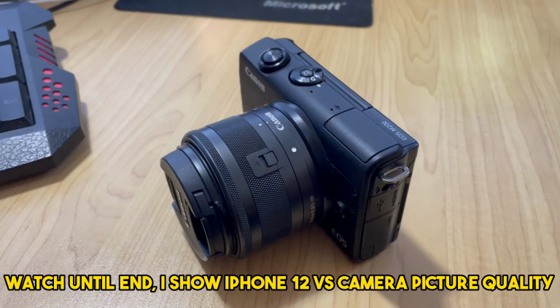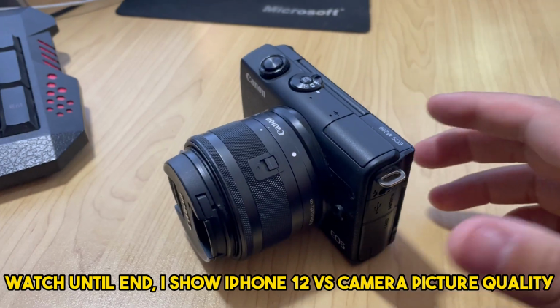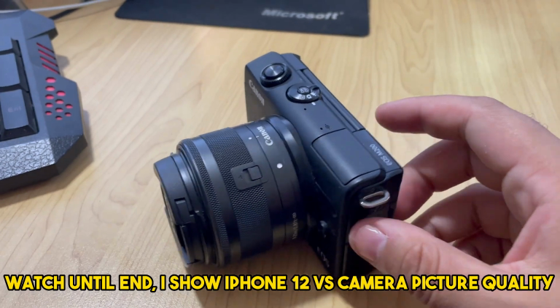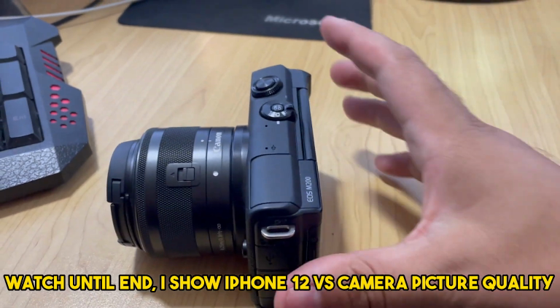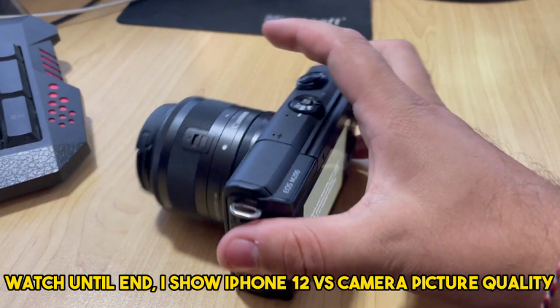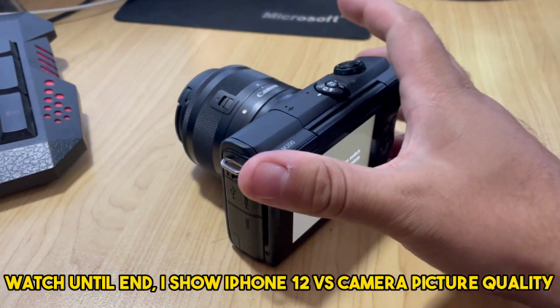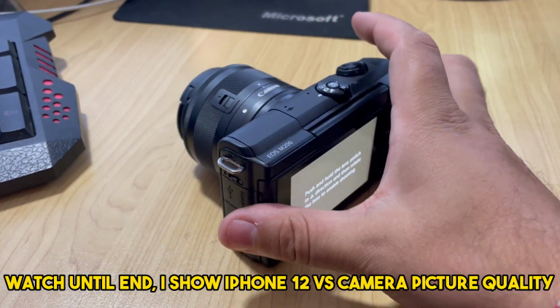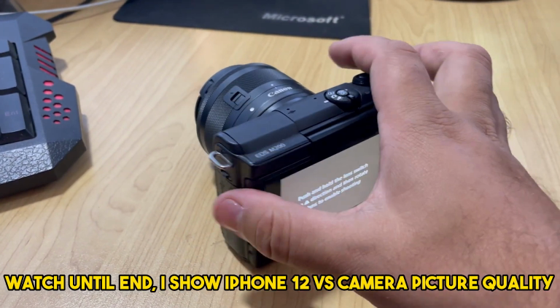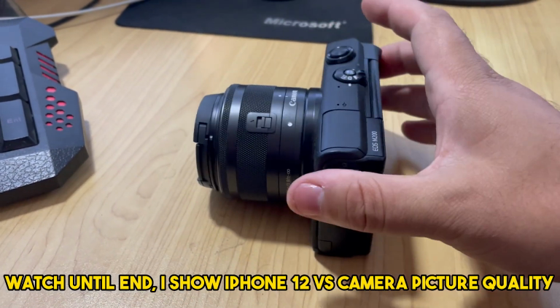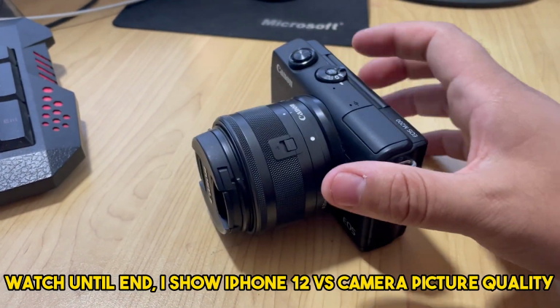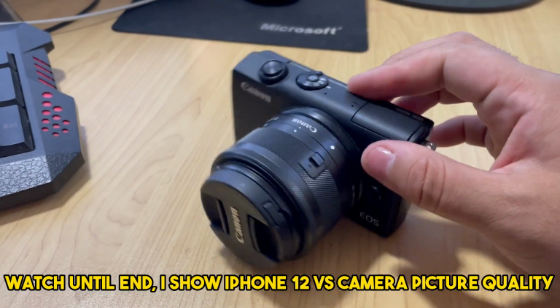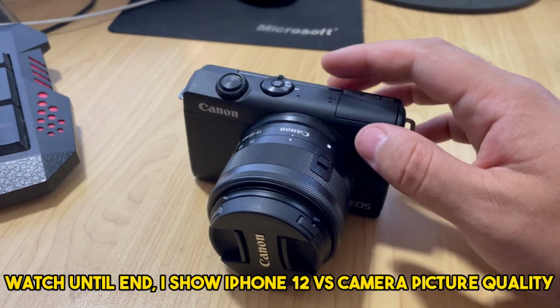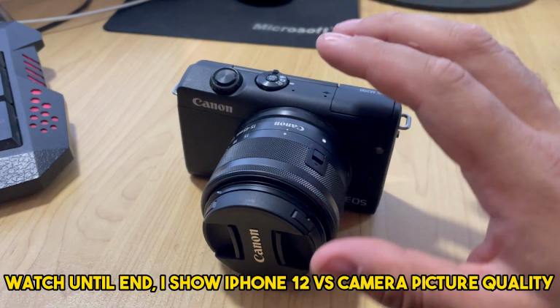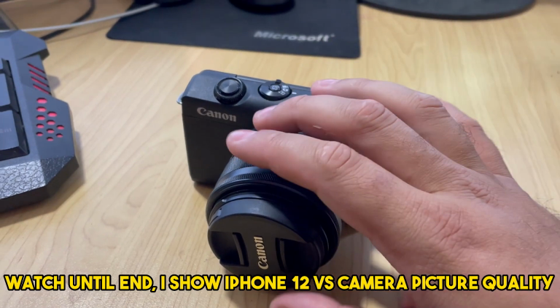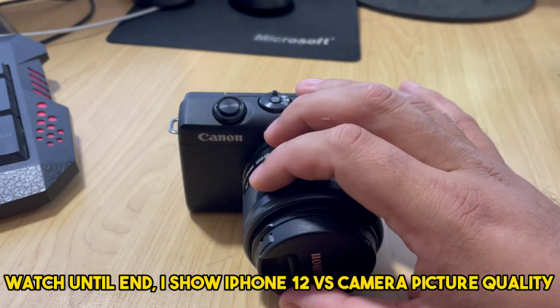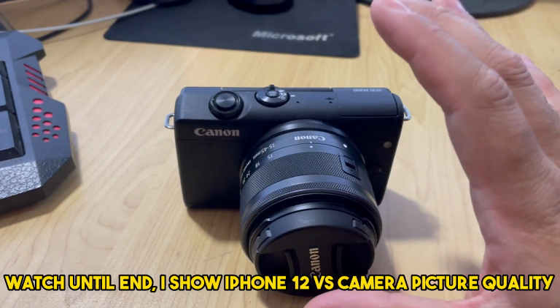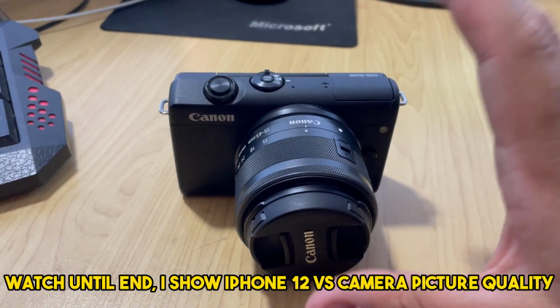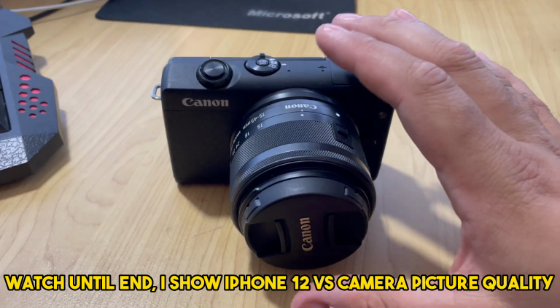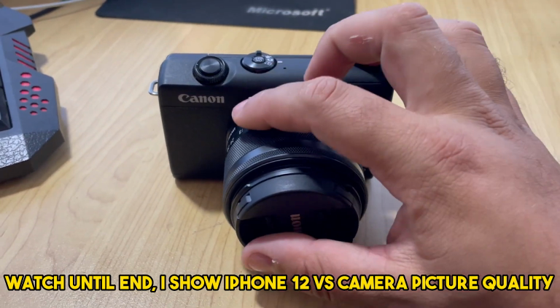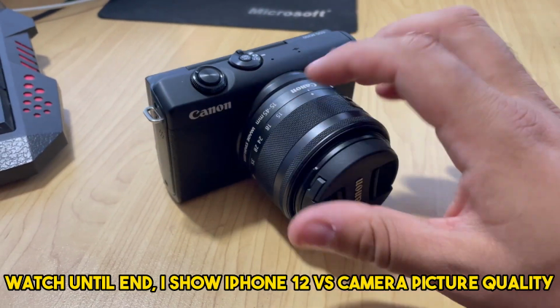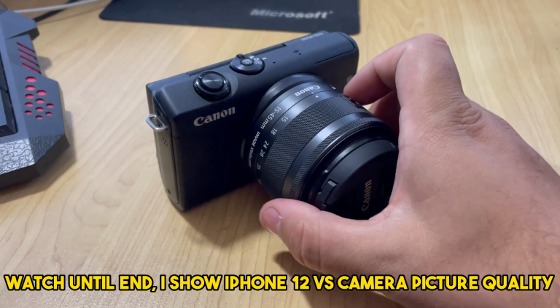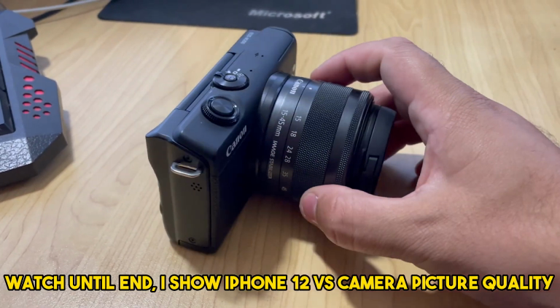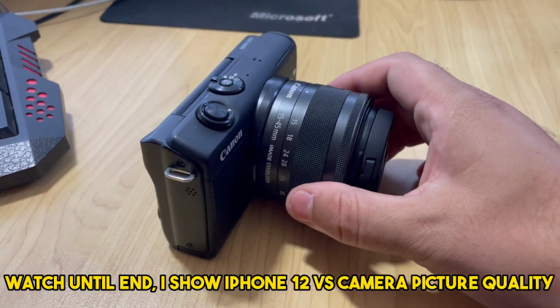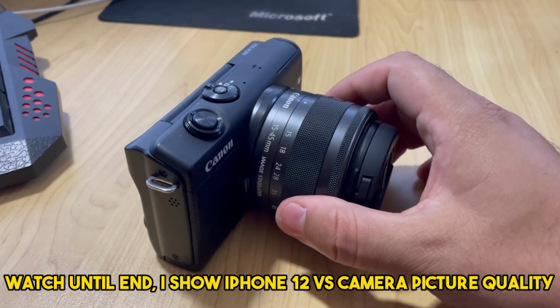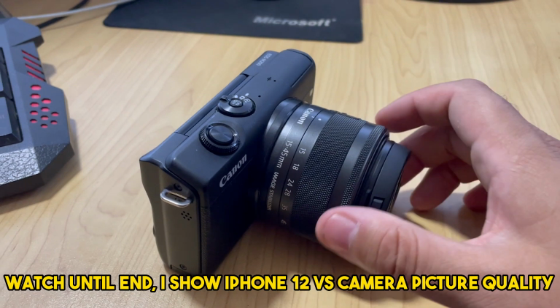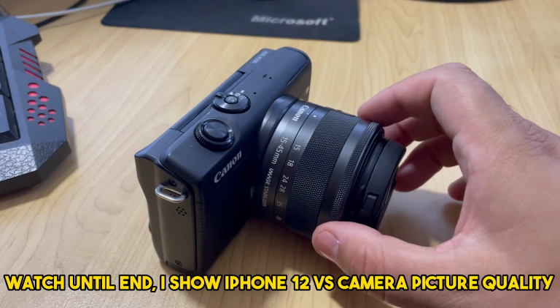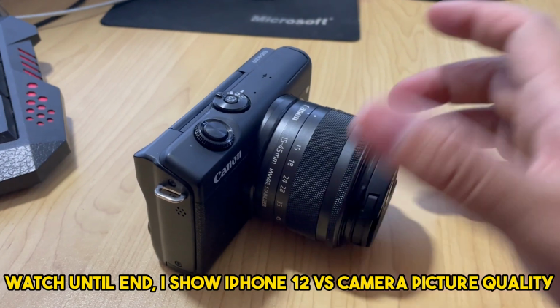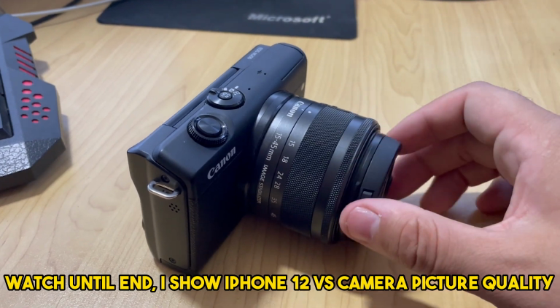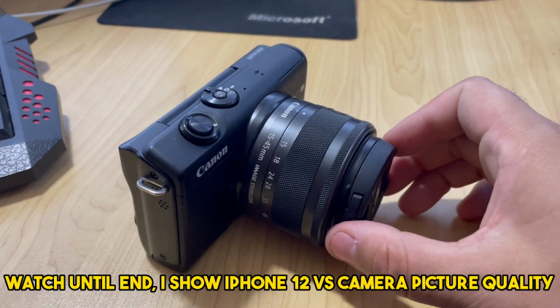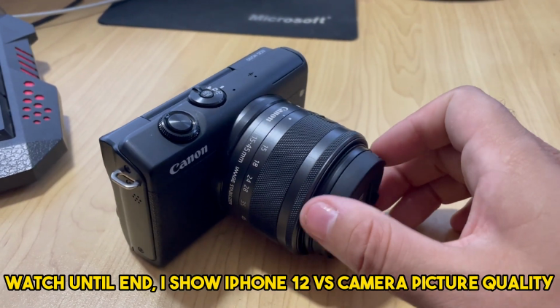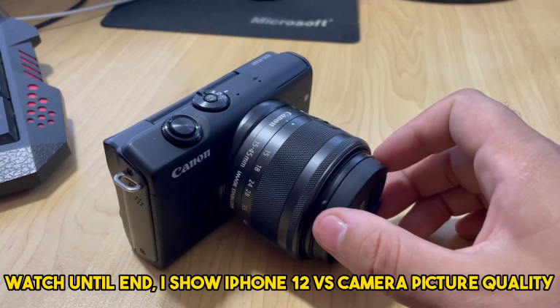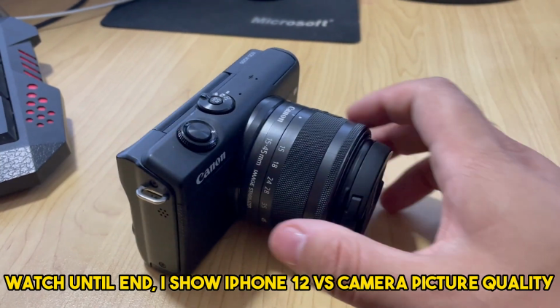Hey guys, just got the EOS M200 Canon camera here and this thing's great. I use it for a lot of filming and pictures which is really good. You can actually film in 4K and you can take photos in 4K as well, which is just awesome.